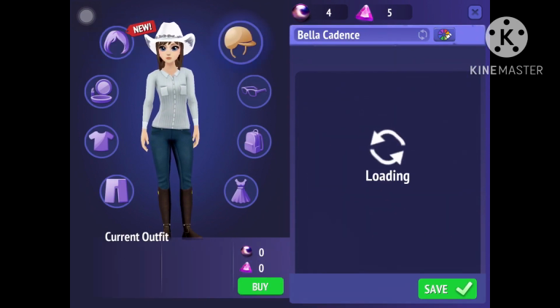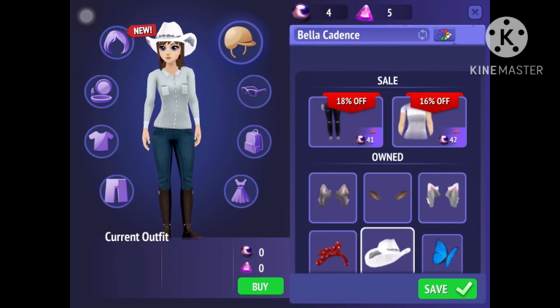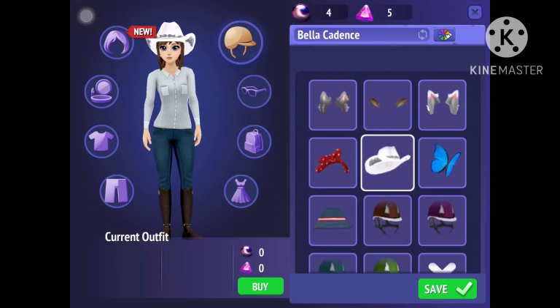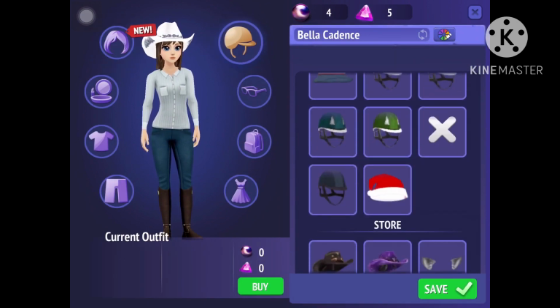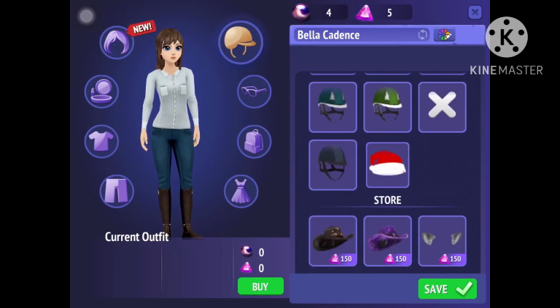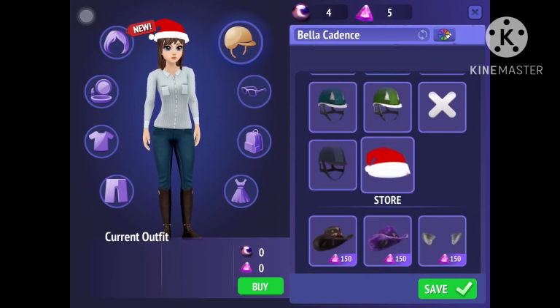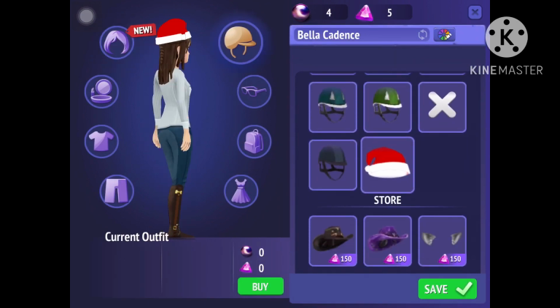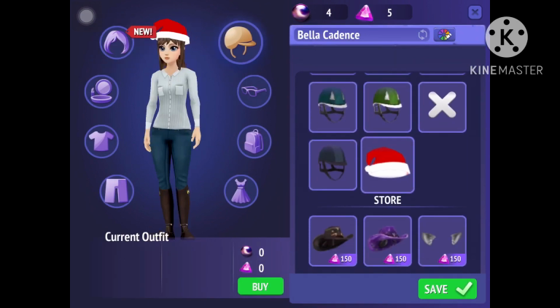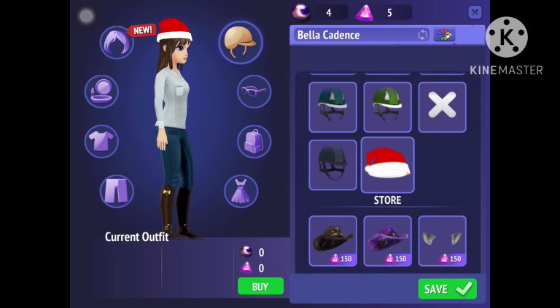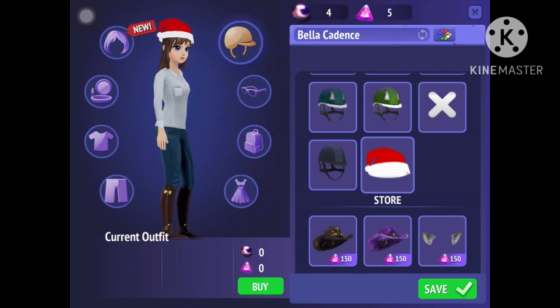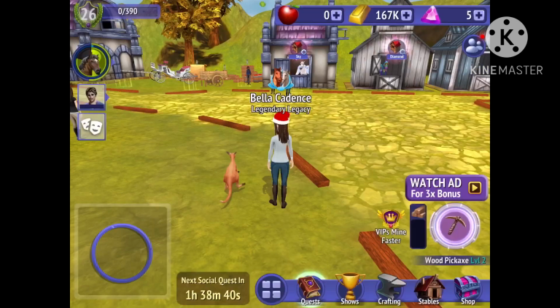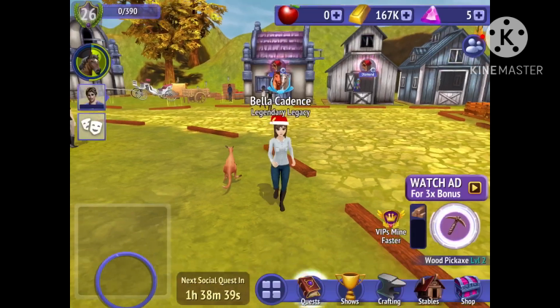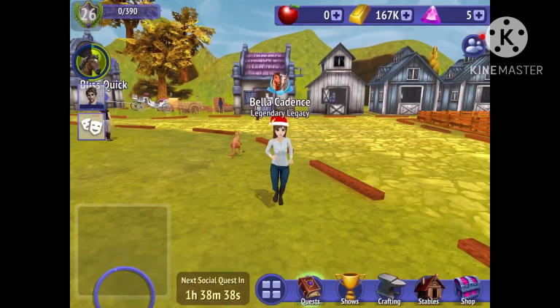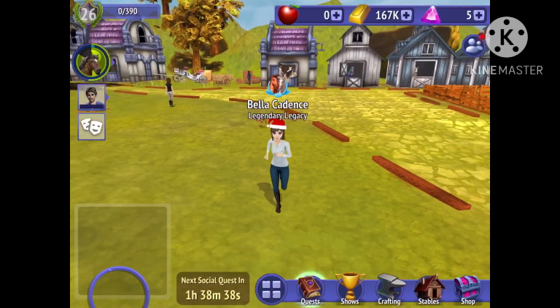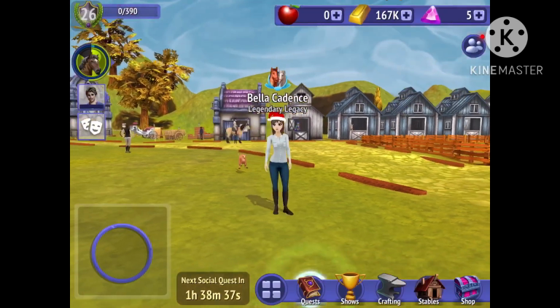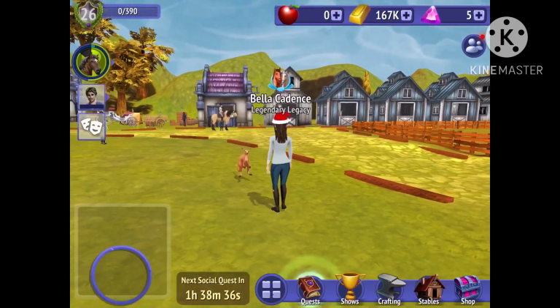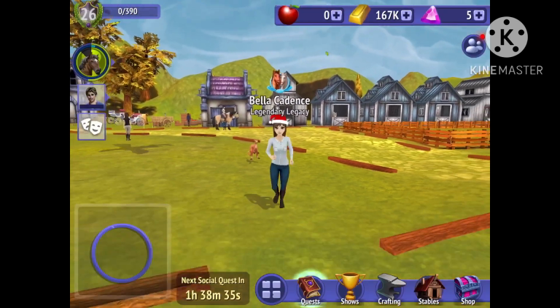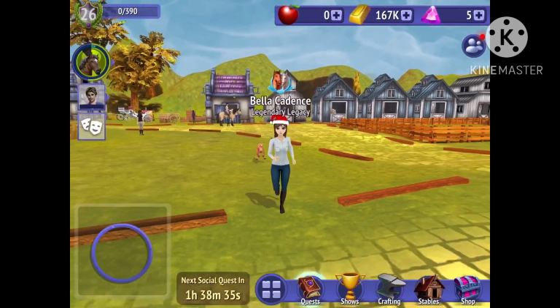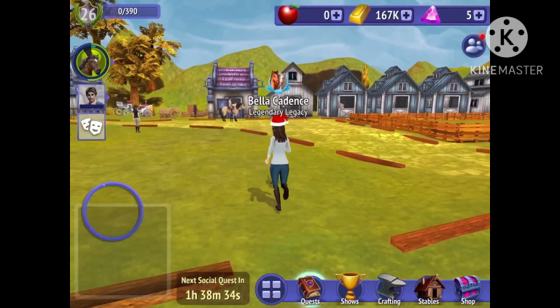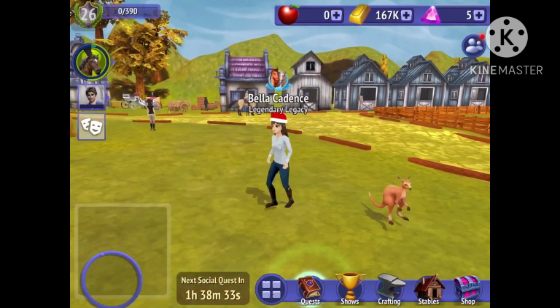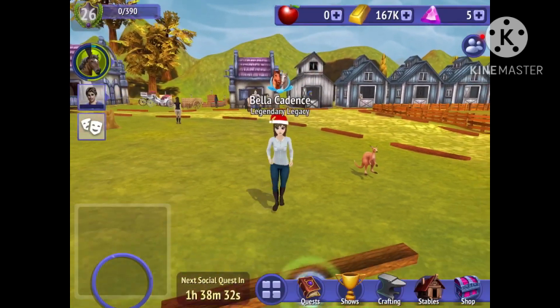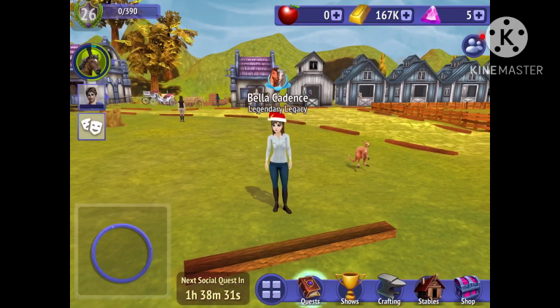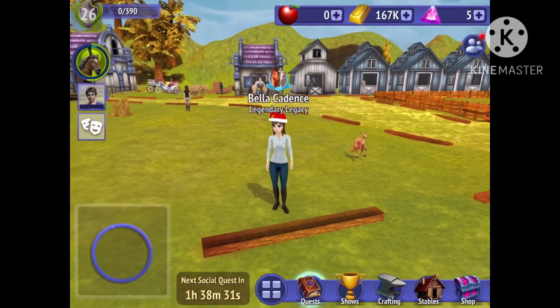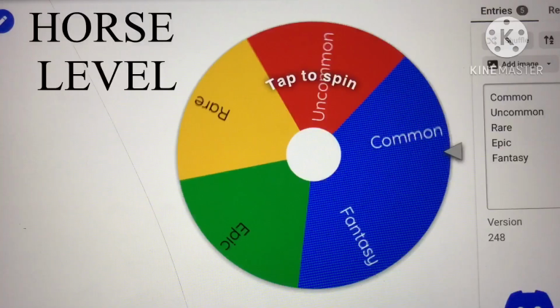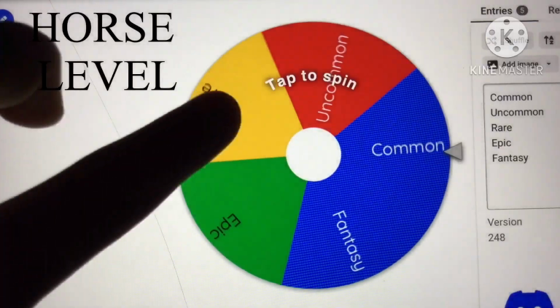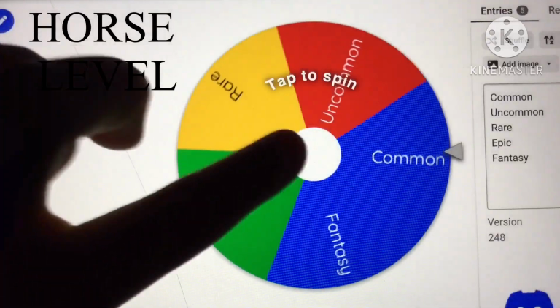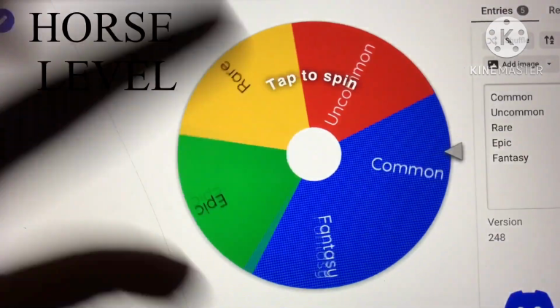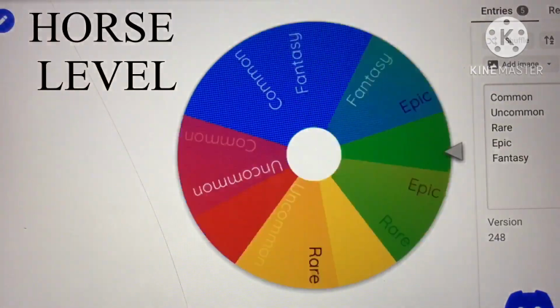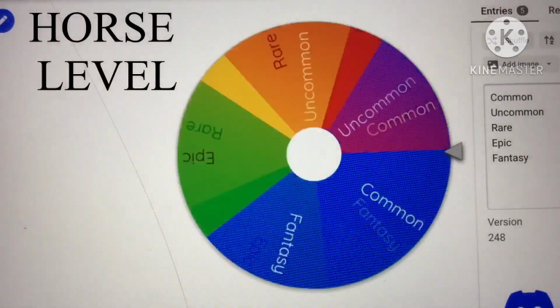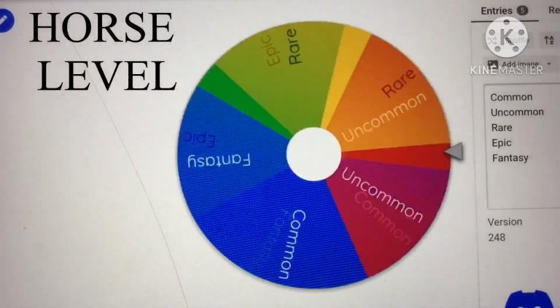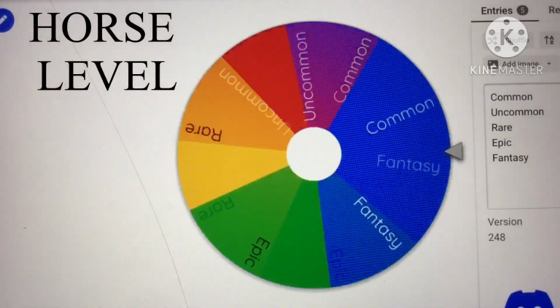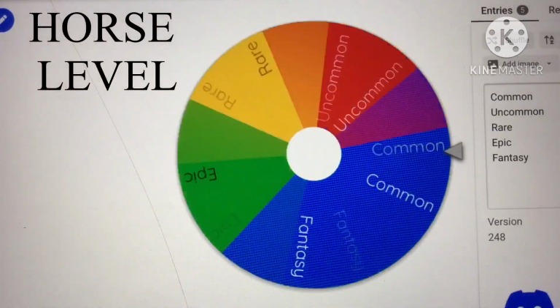Now let's put the whole outfit together. I've got the outfit, and for the head item it's a sand hat. This is what the outfit looks like! Now we're going to pick my horse, so let's do the rarity.